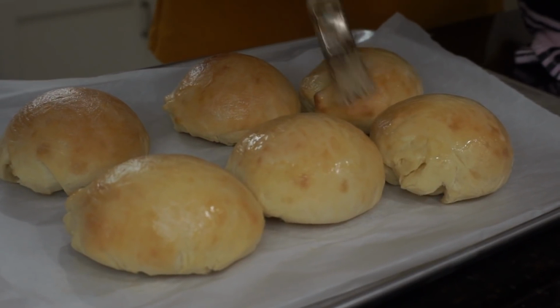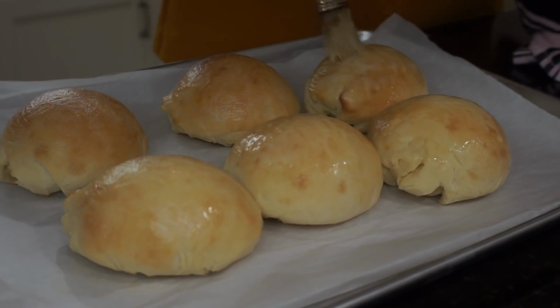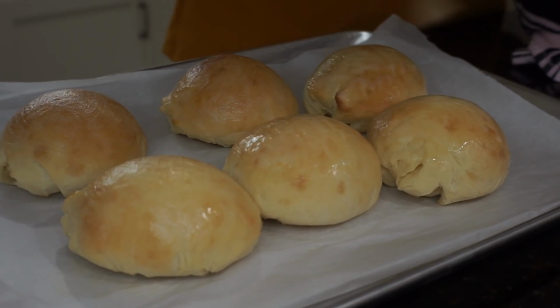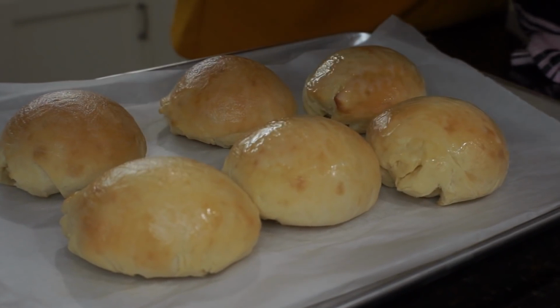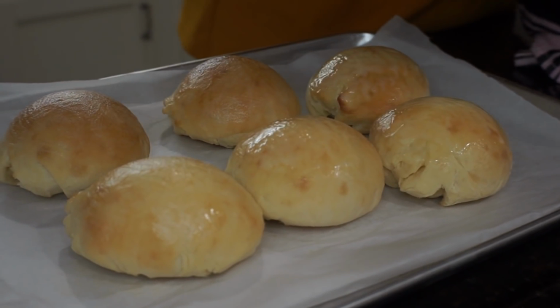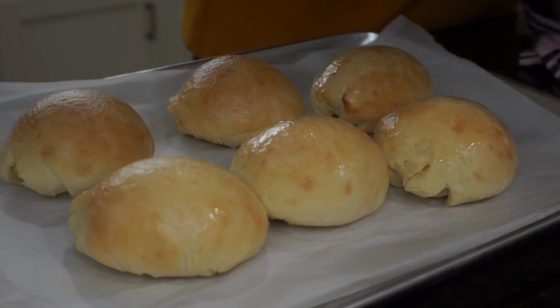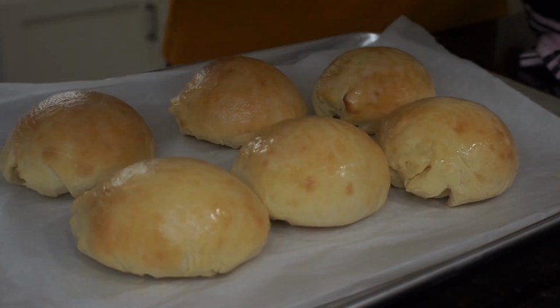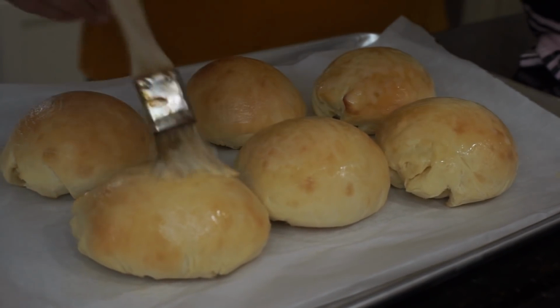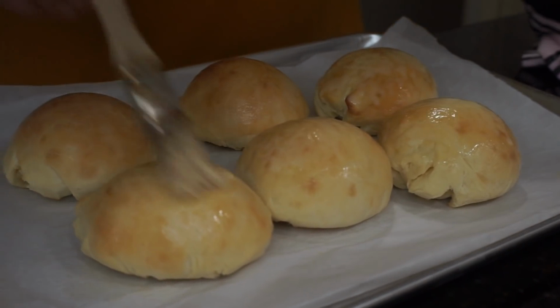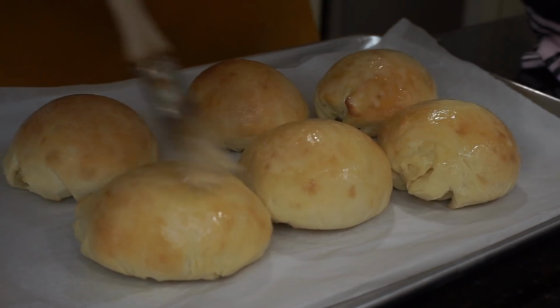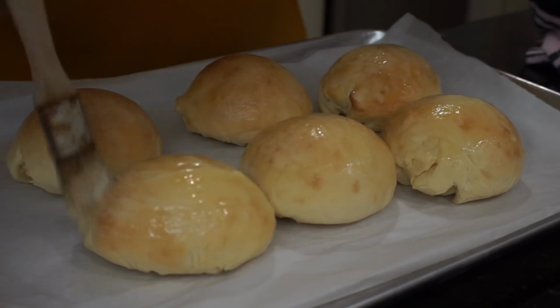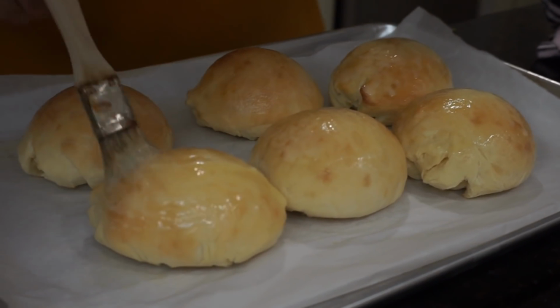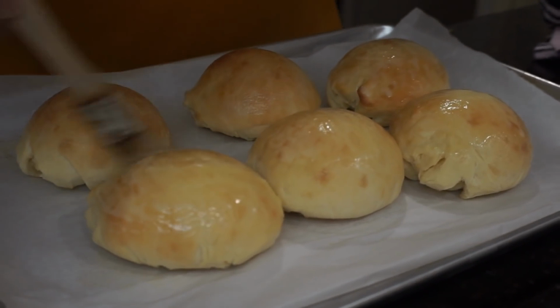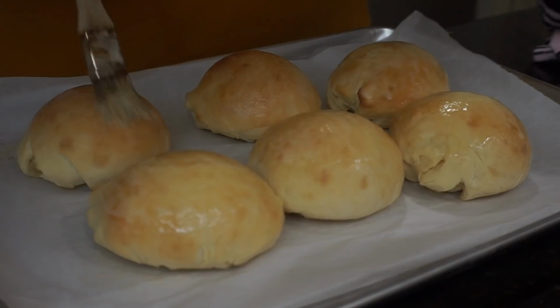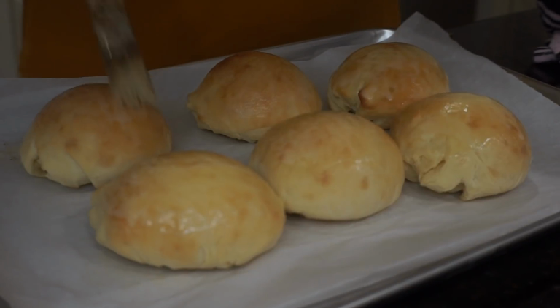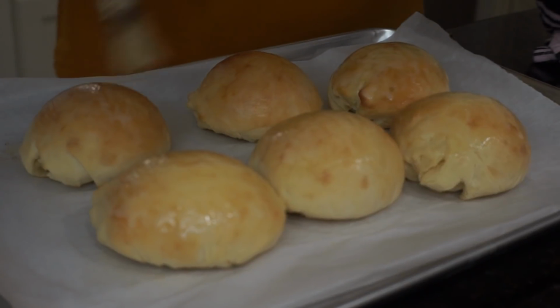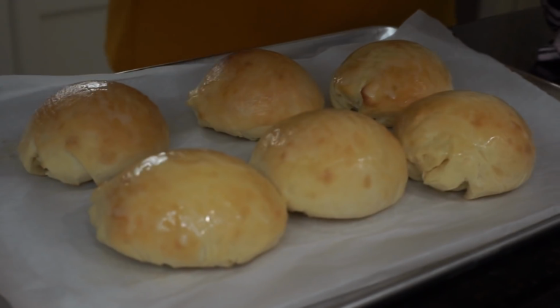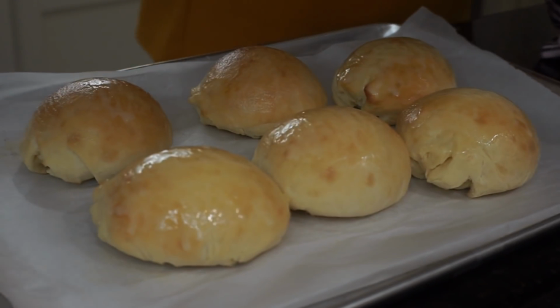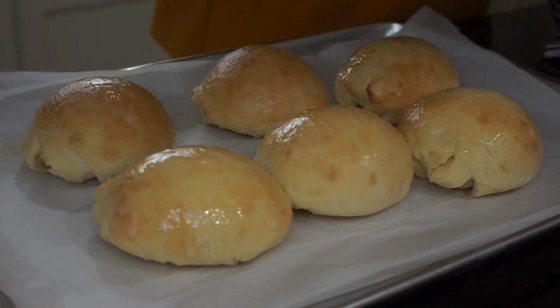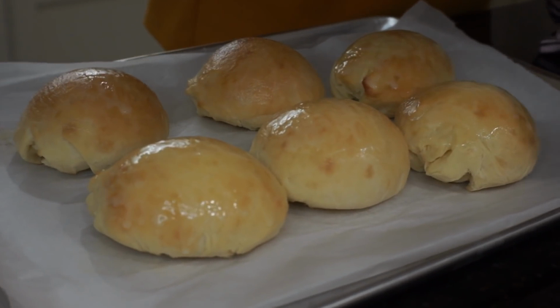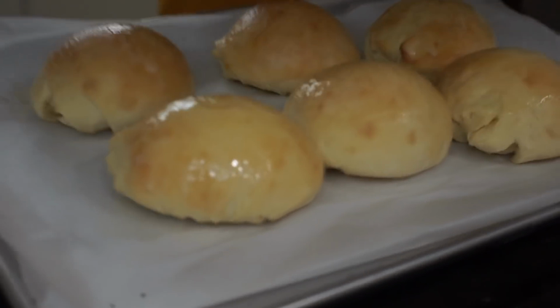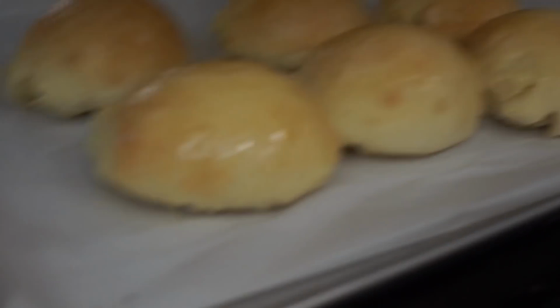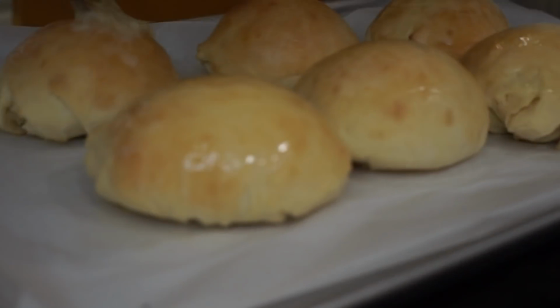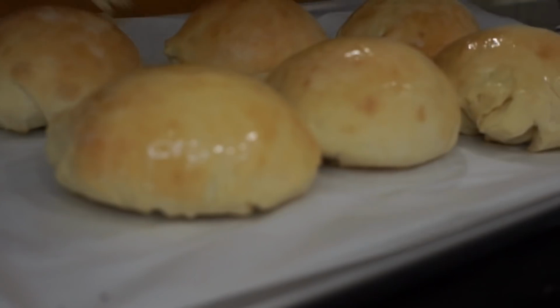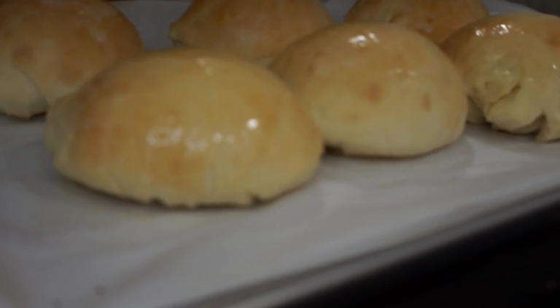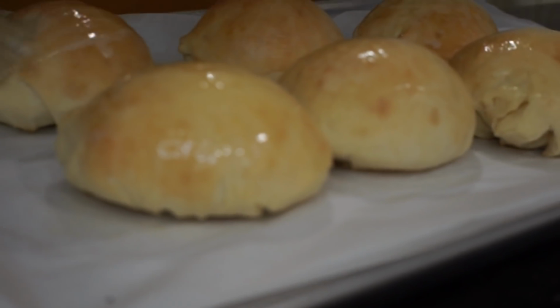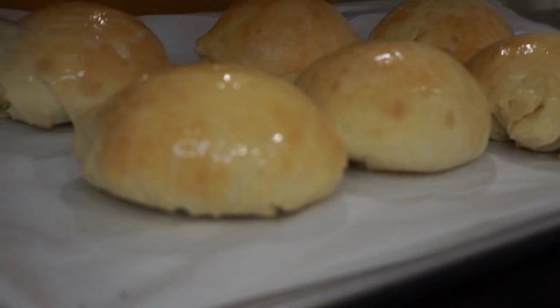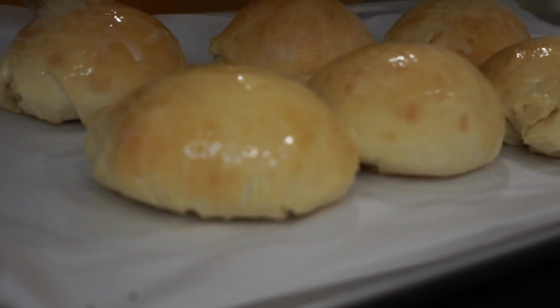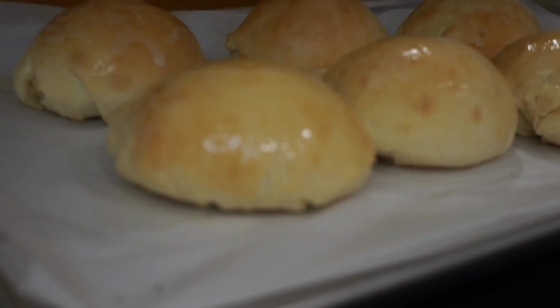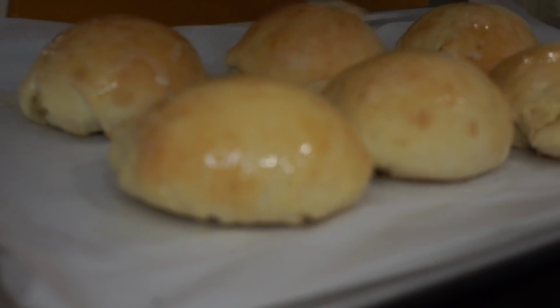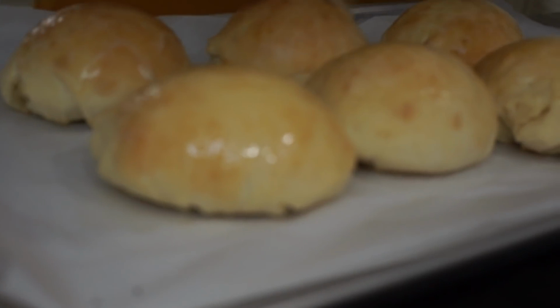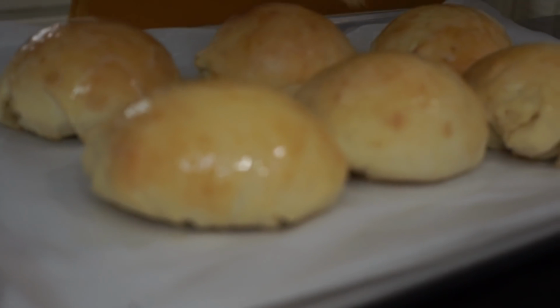We have to brush this with butter again to make it shiny. And of course we have to try. While still hot — breads are always good when hot.